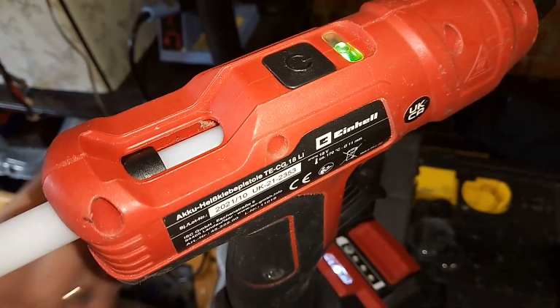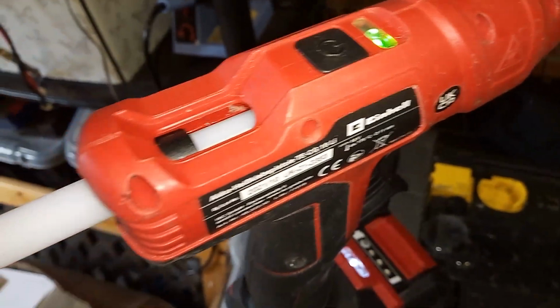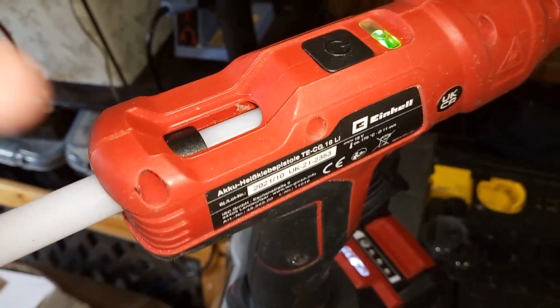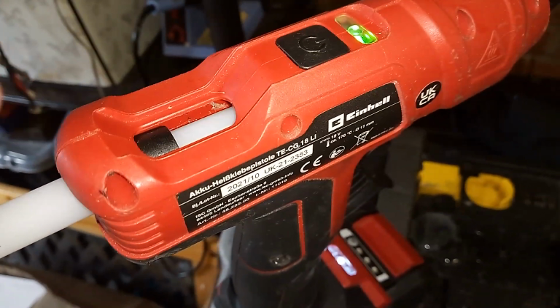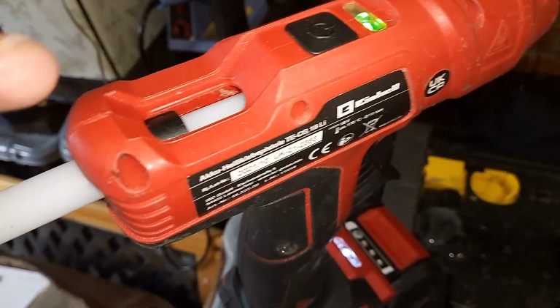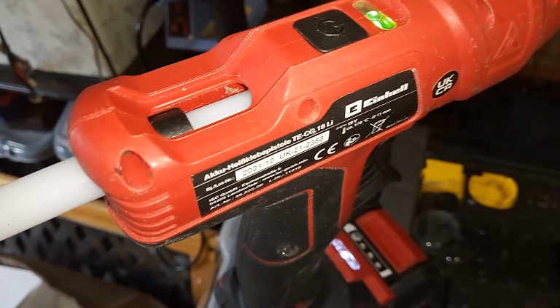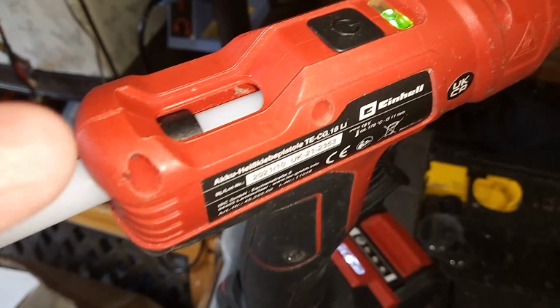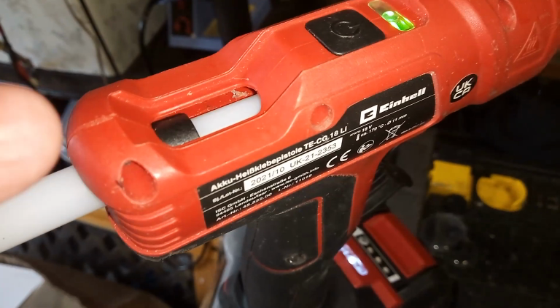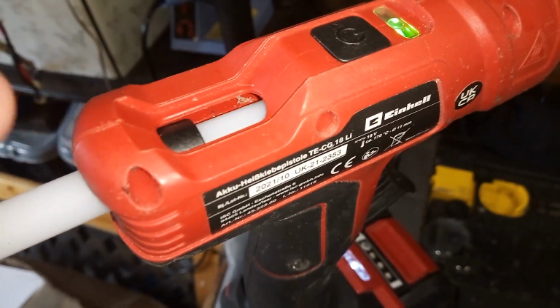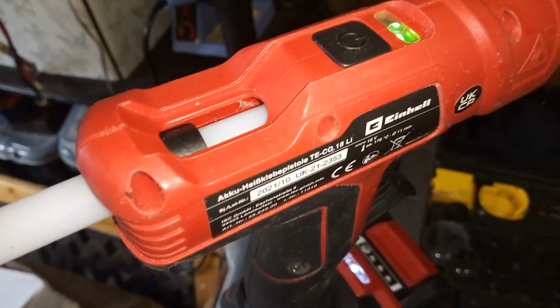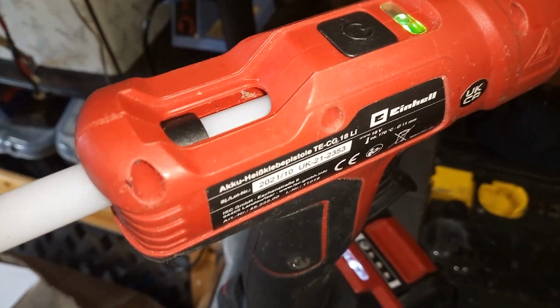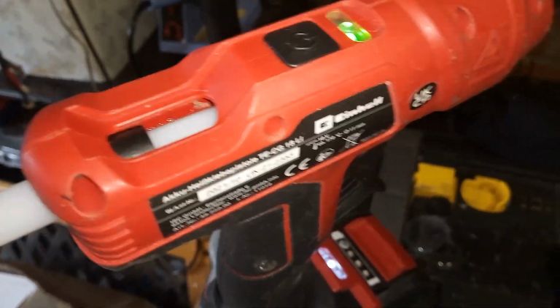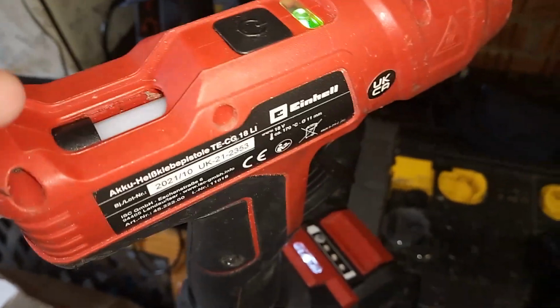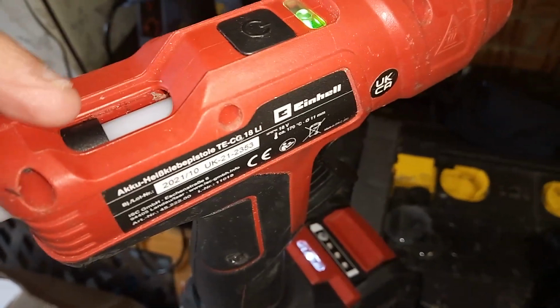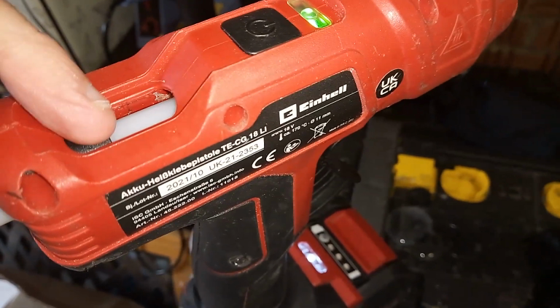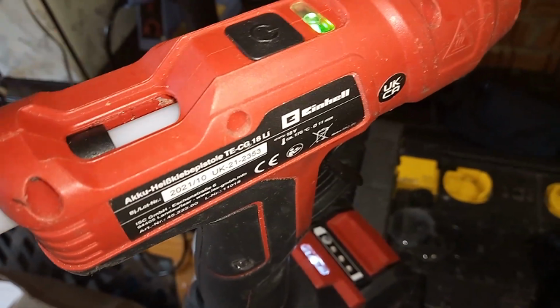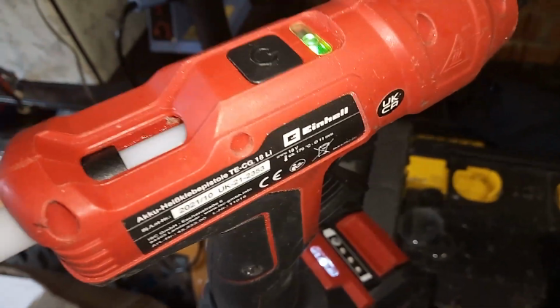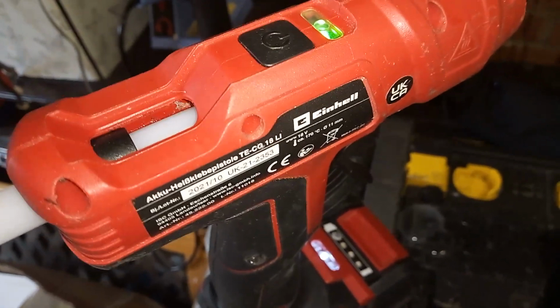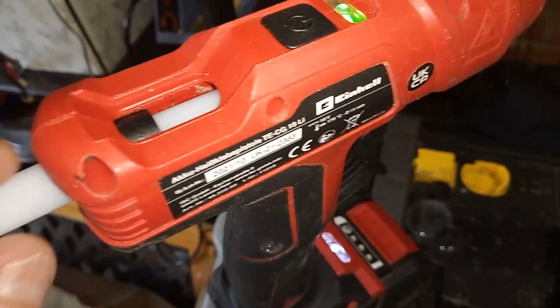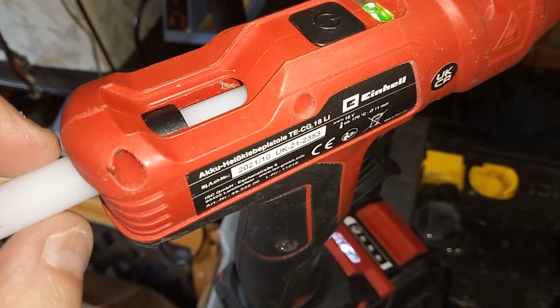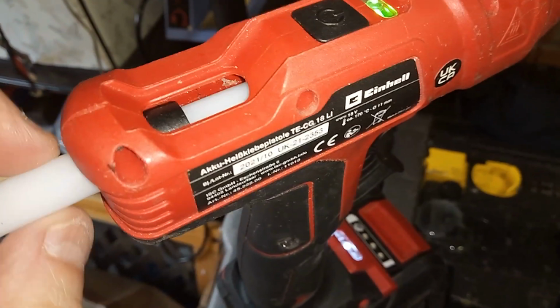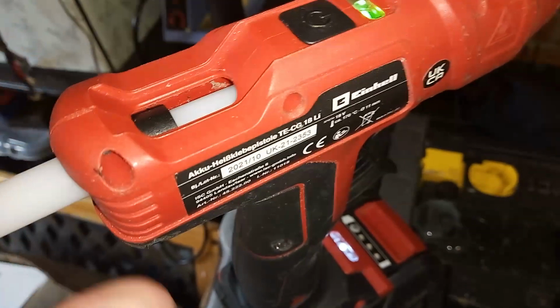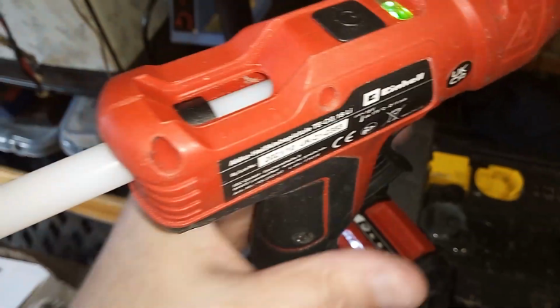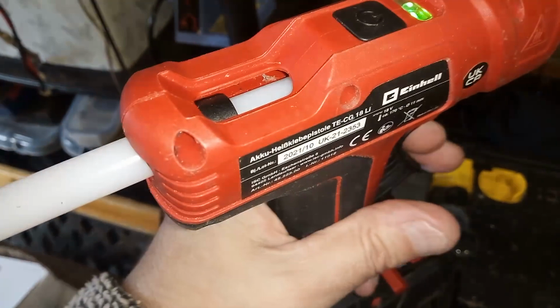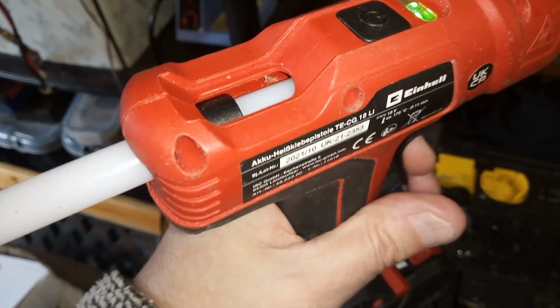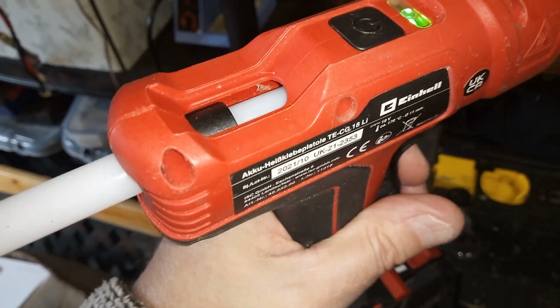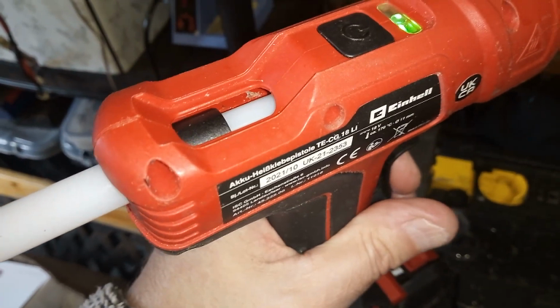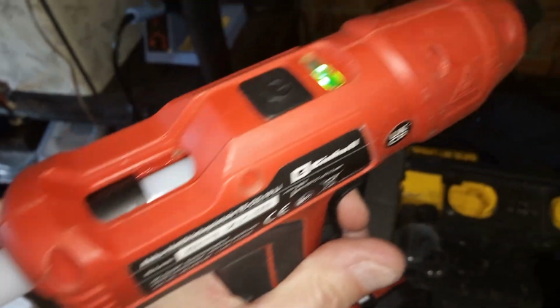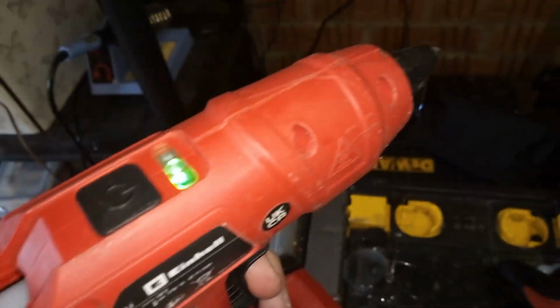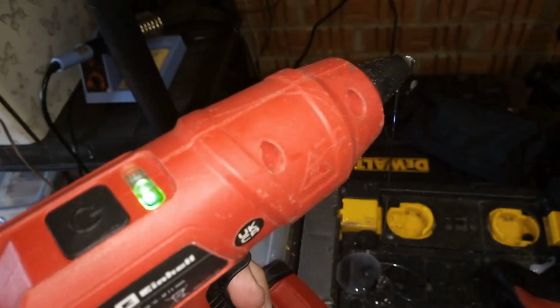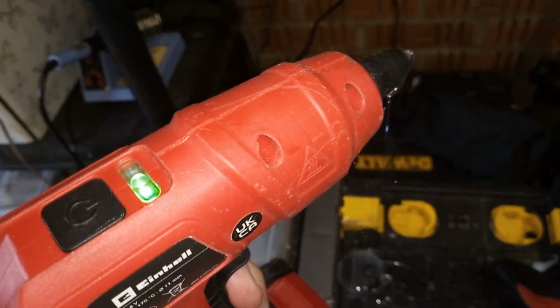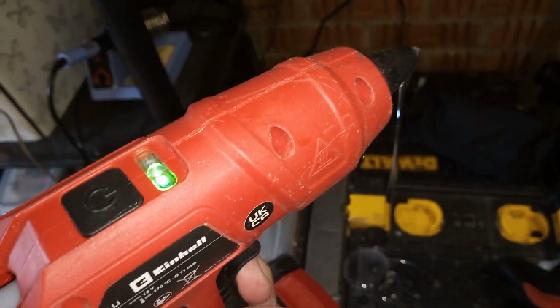So the only way to do it is put a tiny little hole — as shown in the previous video — into the little flap in there. That's just enough to grab, and as you can see it's feeding the glue stick through lovely and it's coming out.